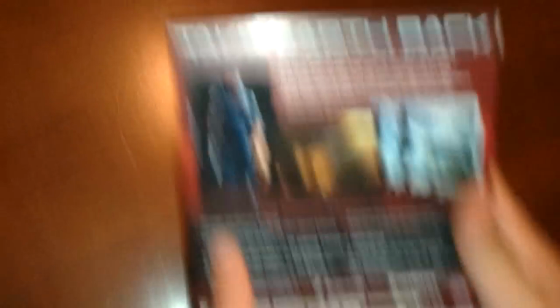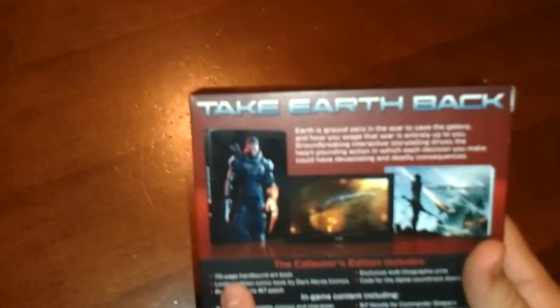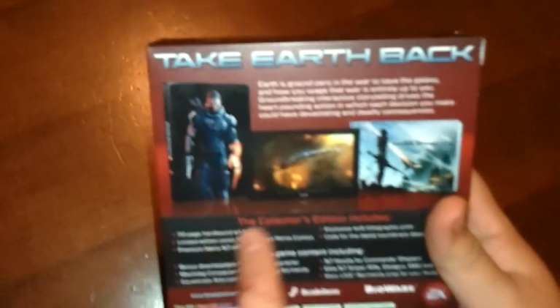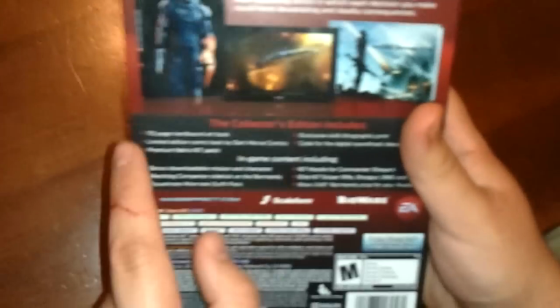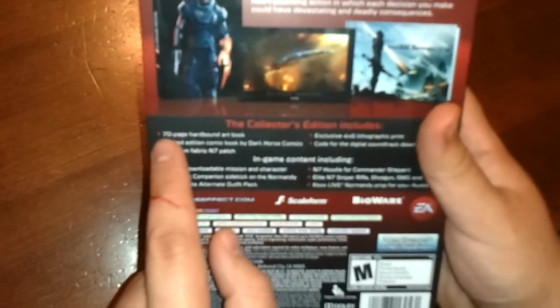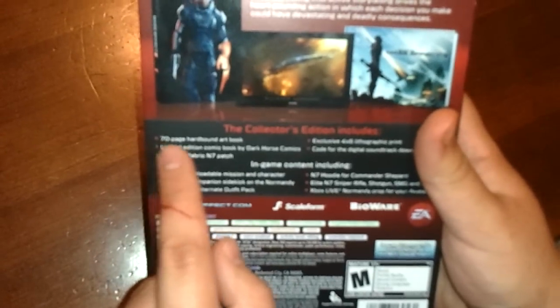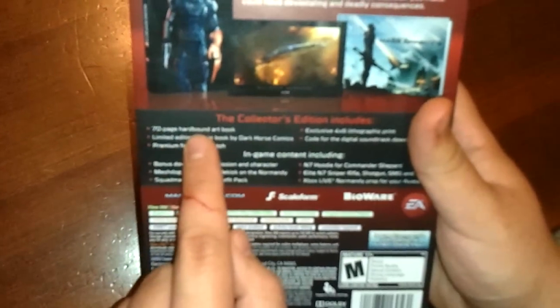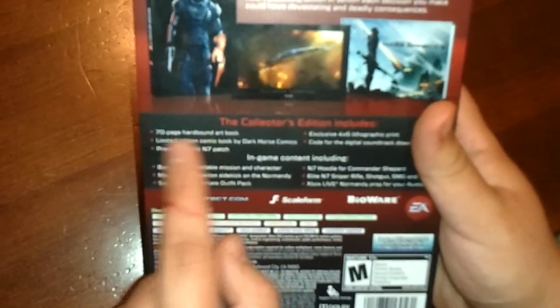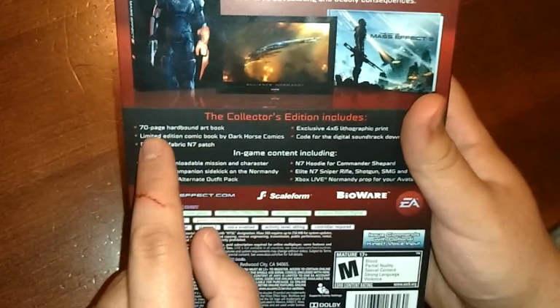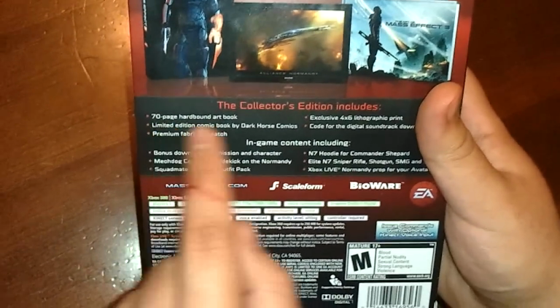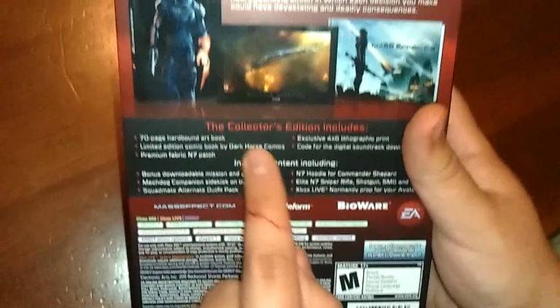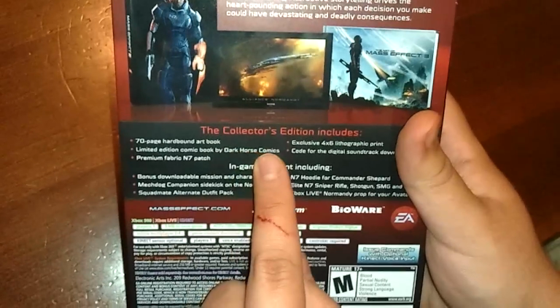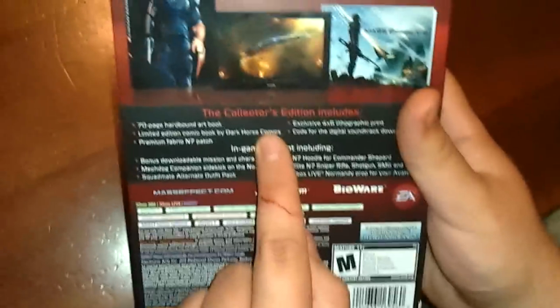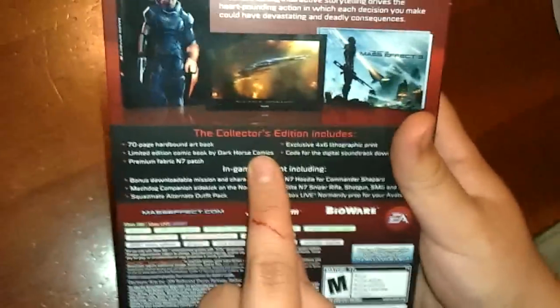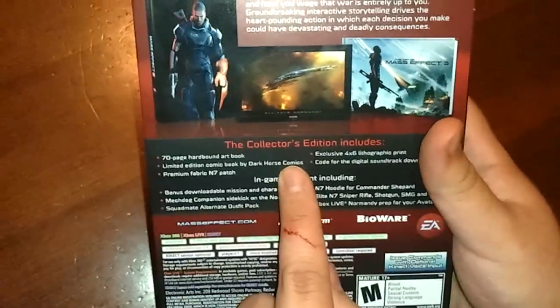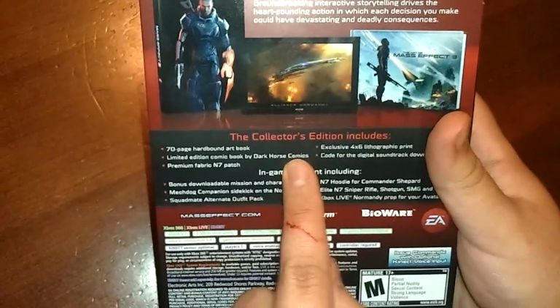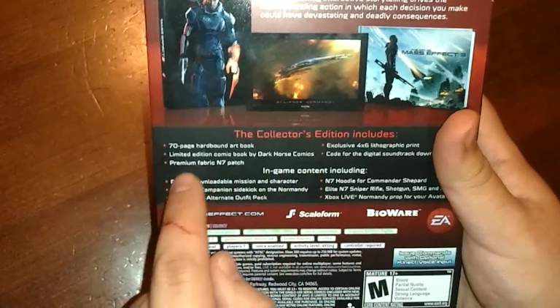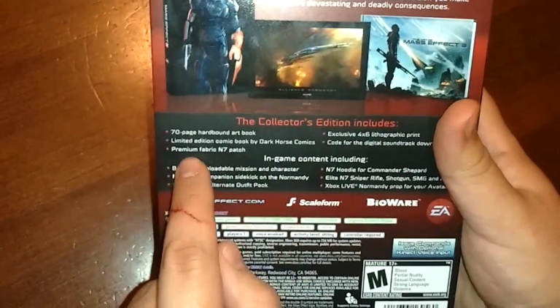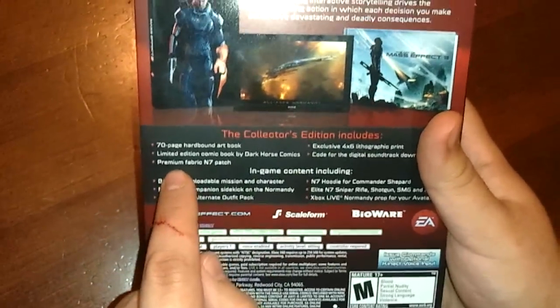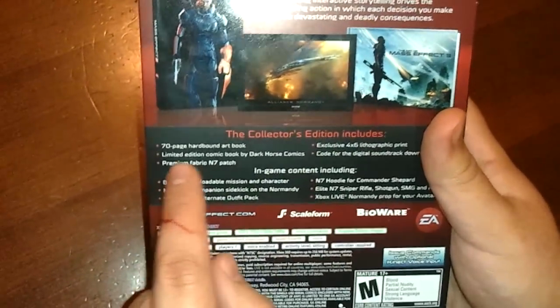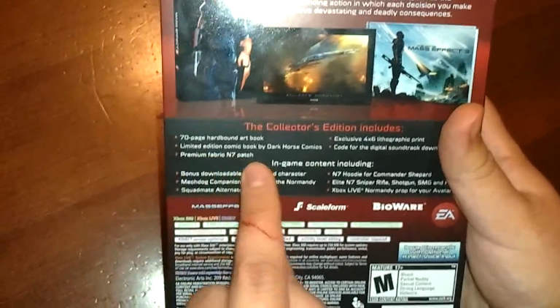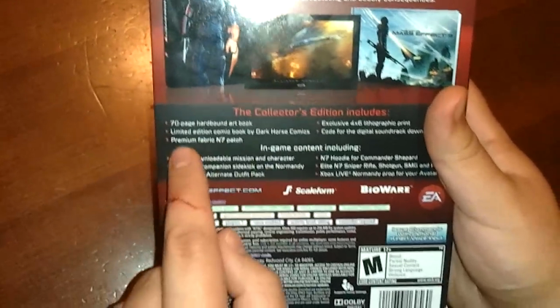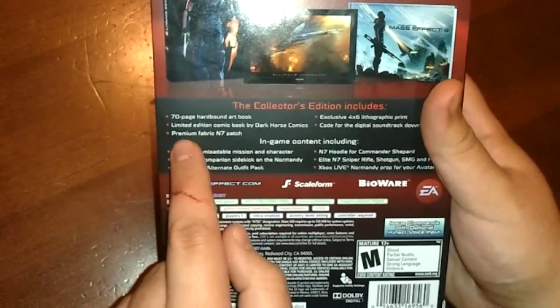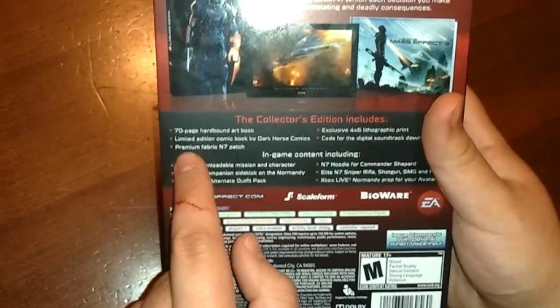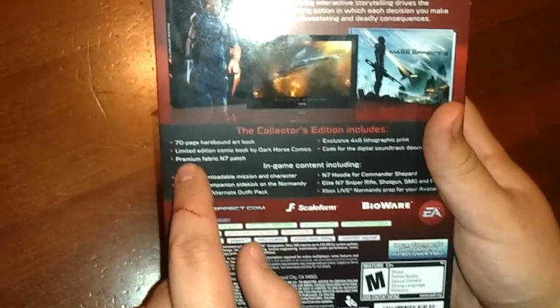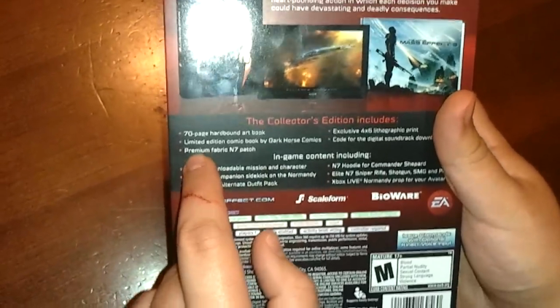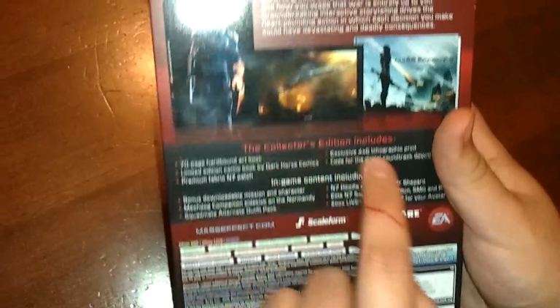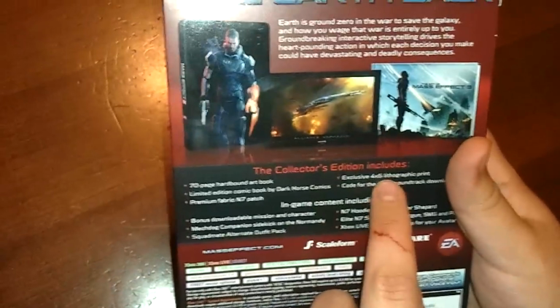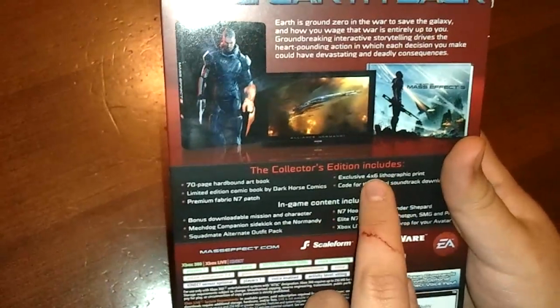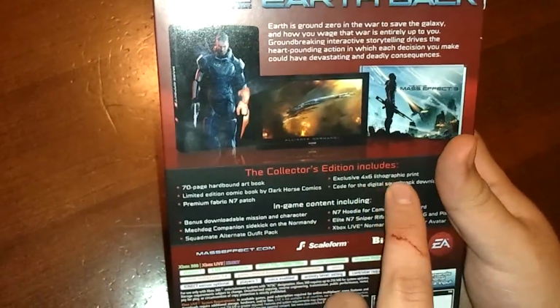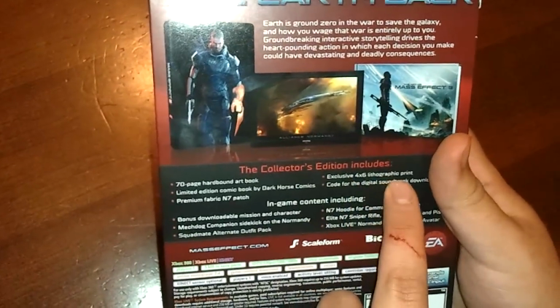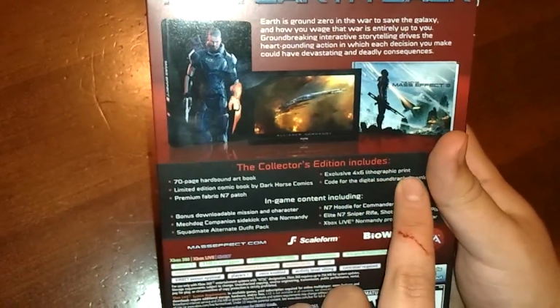Then there's what the collector's edition includes: the hardbook, 70 pages; the comic by Dark Horse Comics. I felt like I was twisting my tongue. The N7 patch, which is actually Velcro, so you can stick it on any shirt; the exclusive lithographic print.